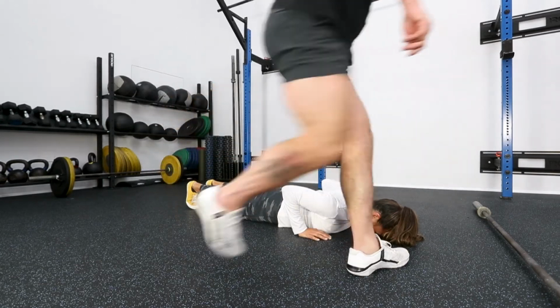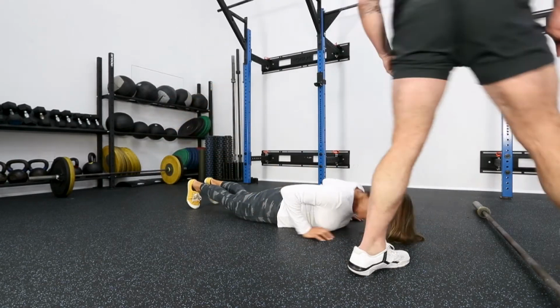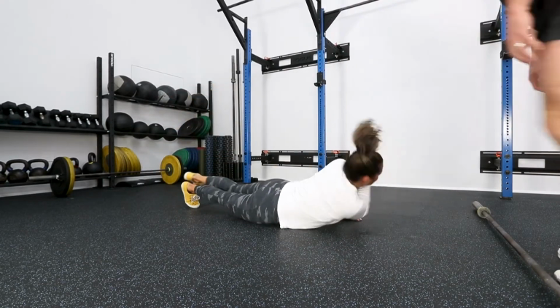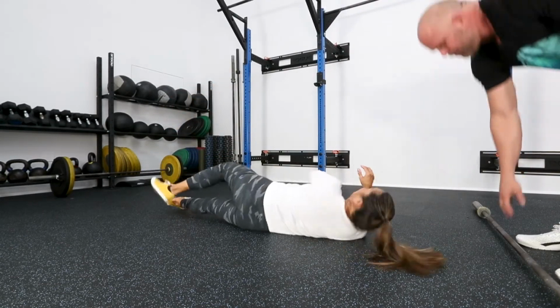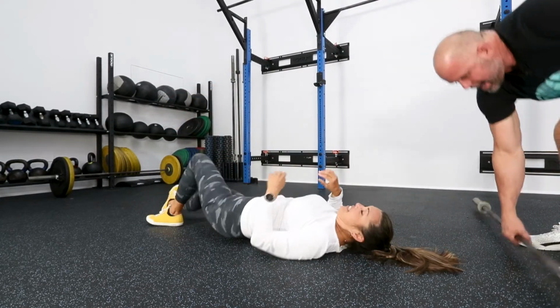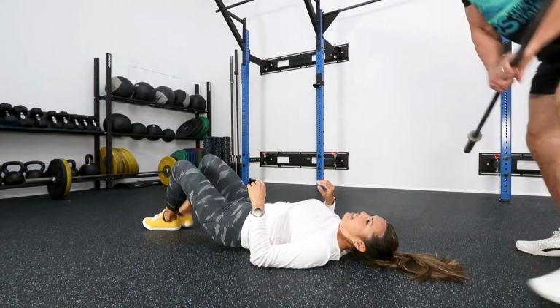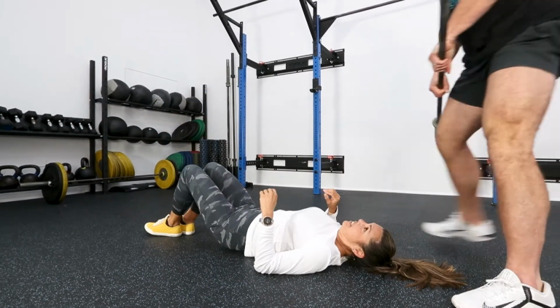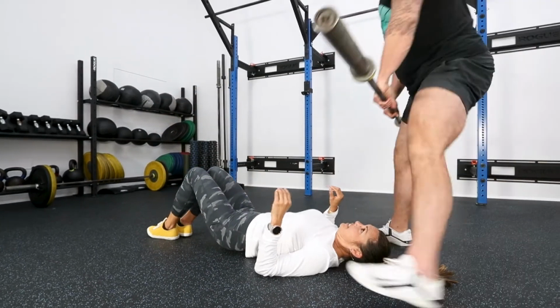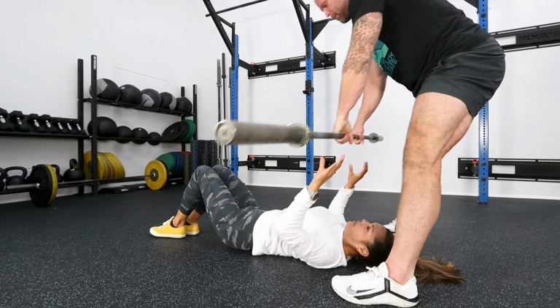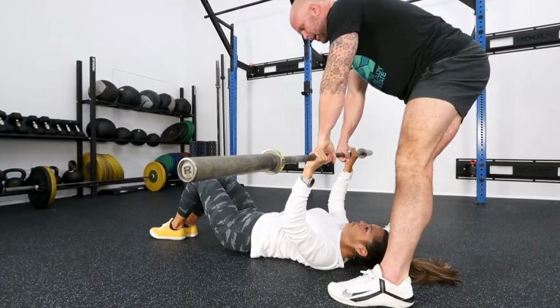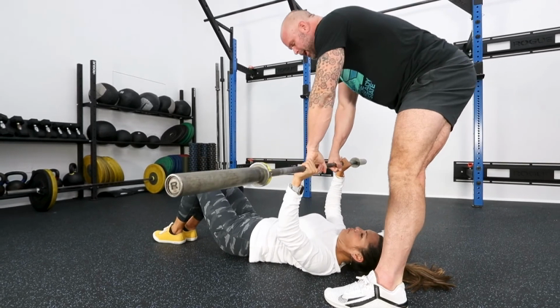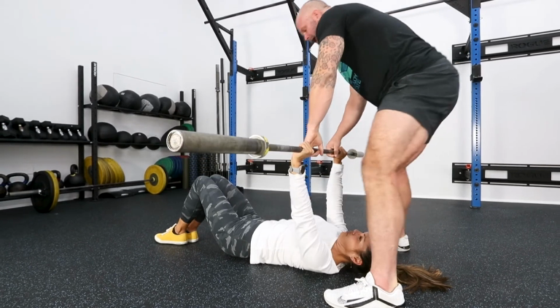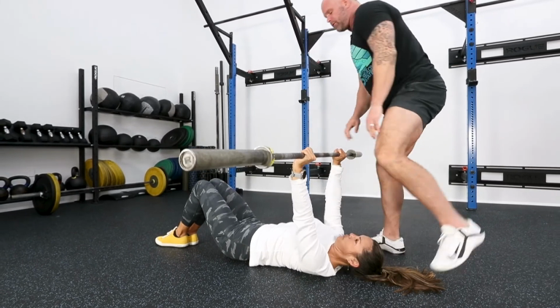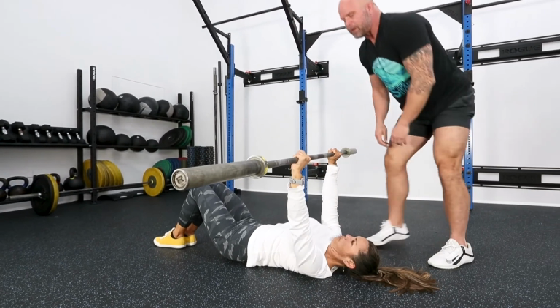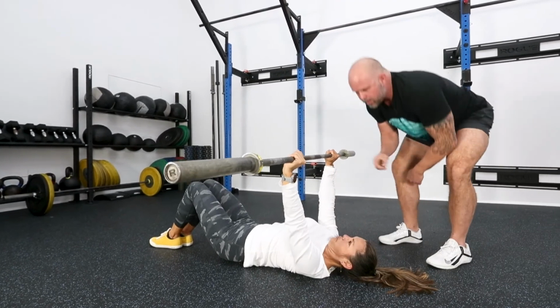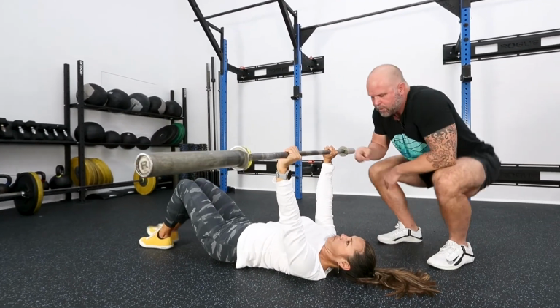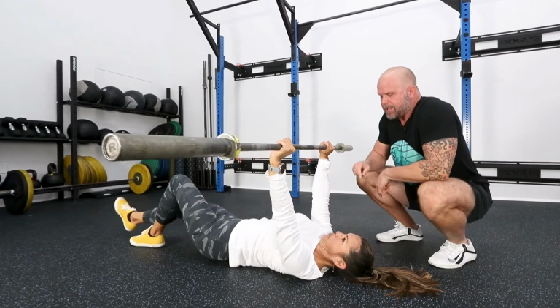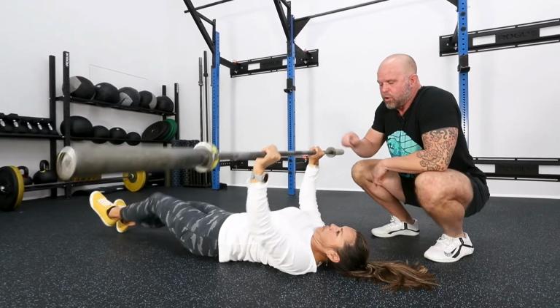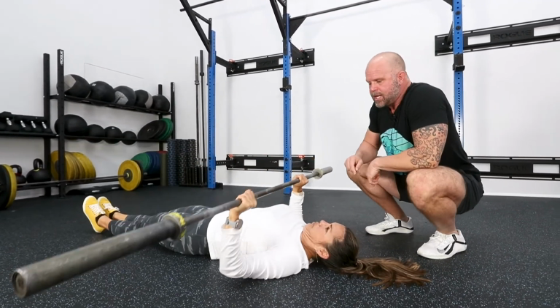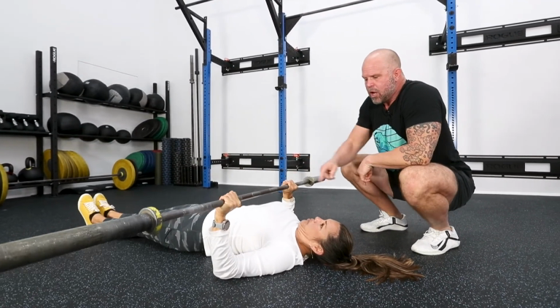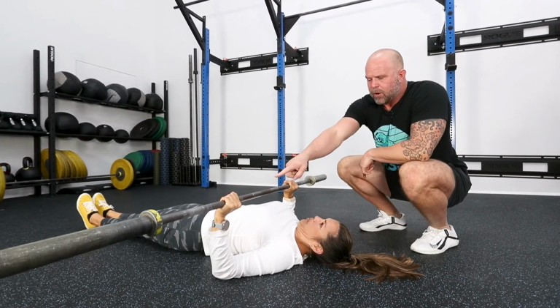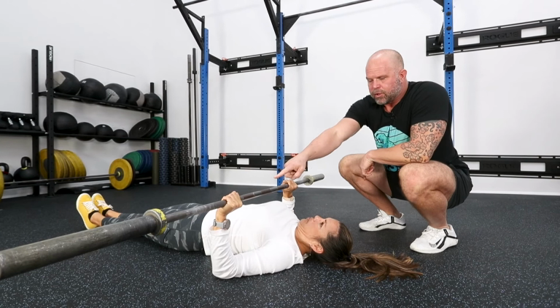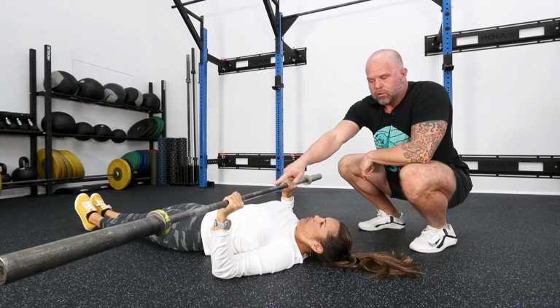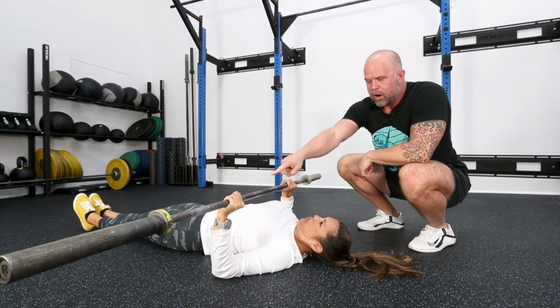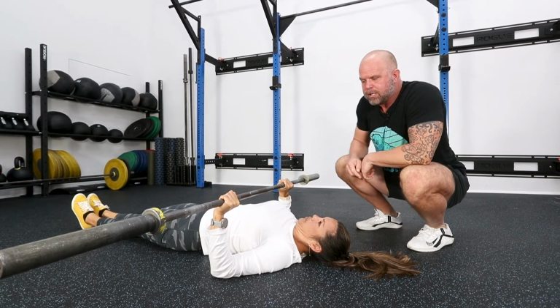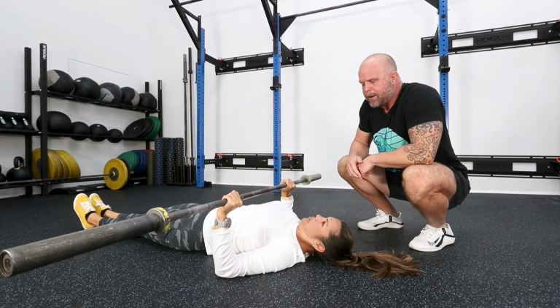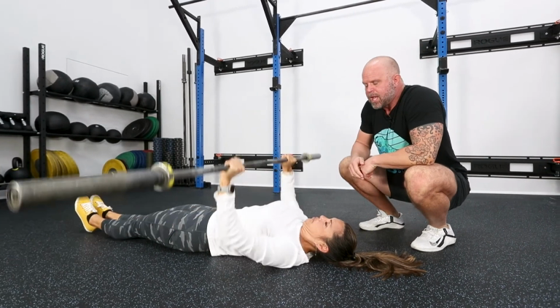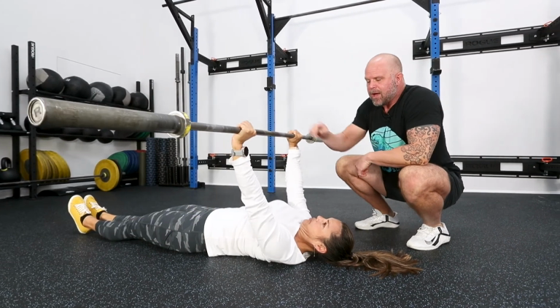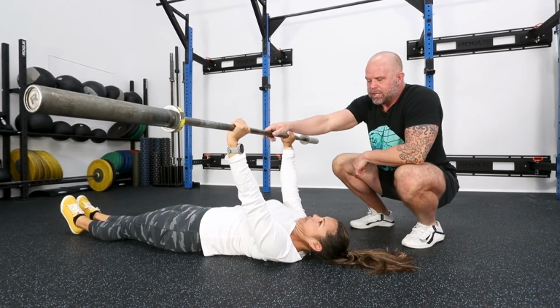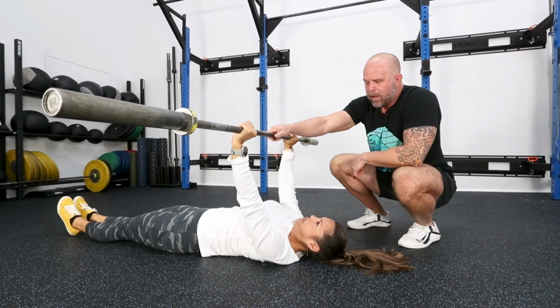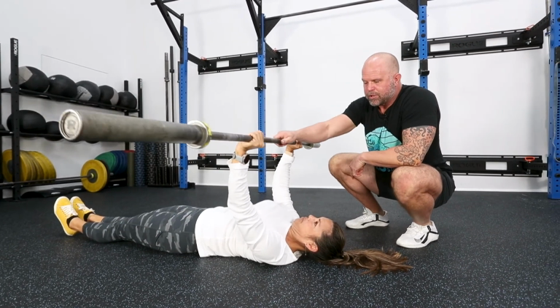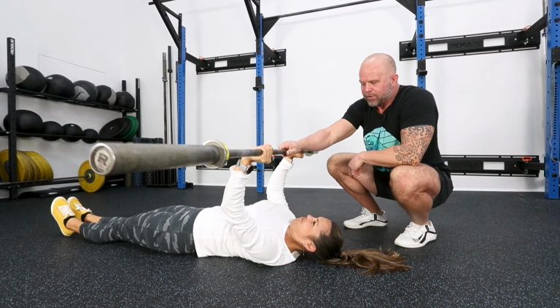Flip on your back. If we hand Margaret a barbell and have her floor press — go ahead and floor press, bent press normally. Notice the forearm is vertical. Look where her arm went. Come back up. Now do it the other way — bend your elbows first.